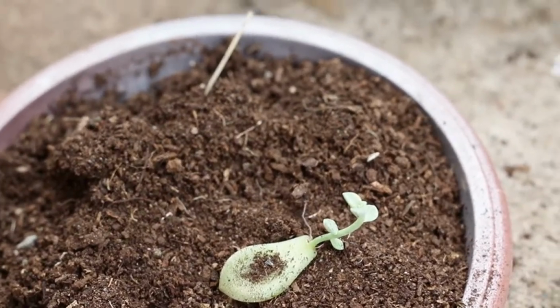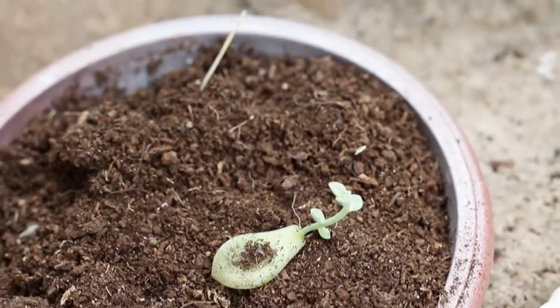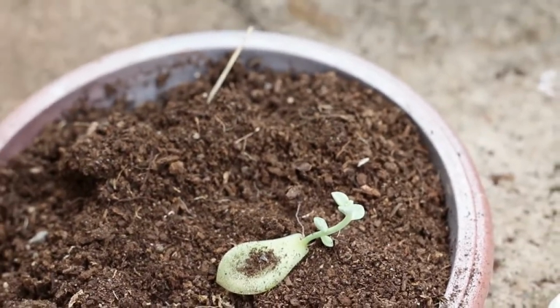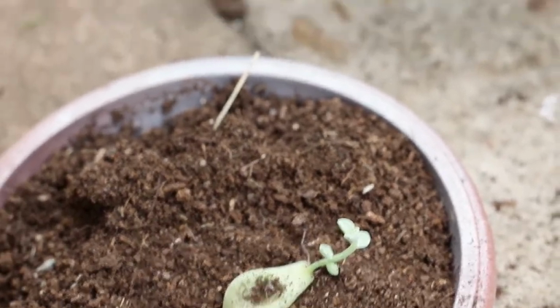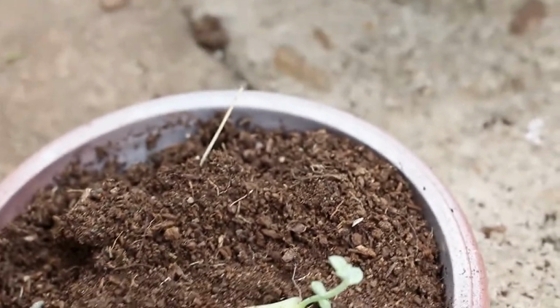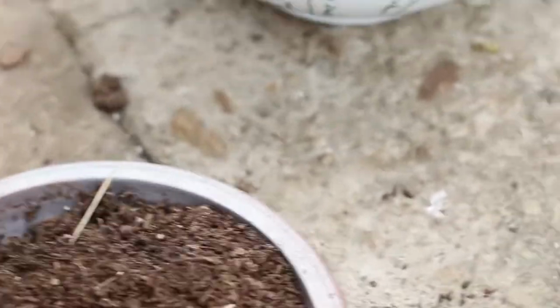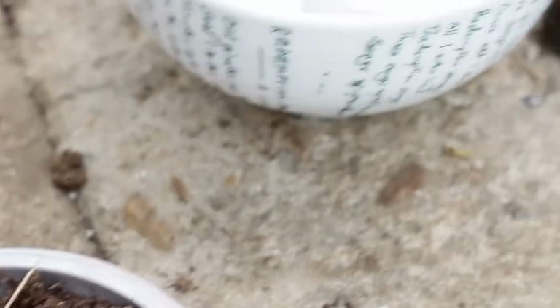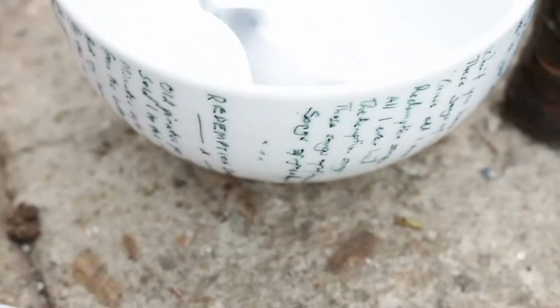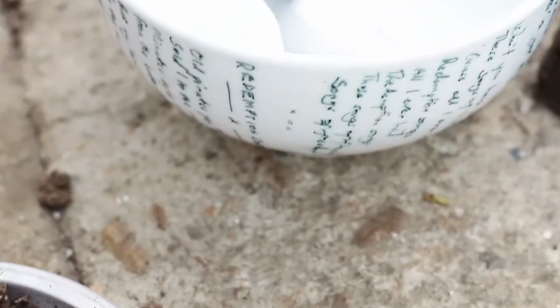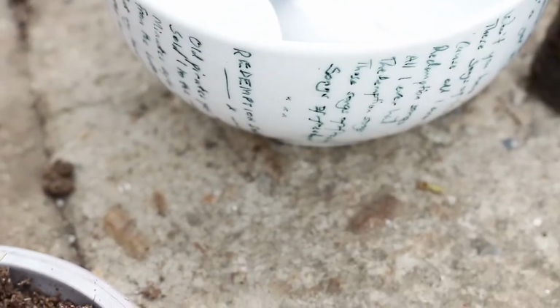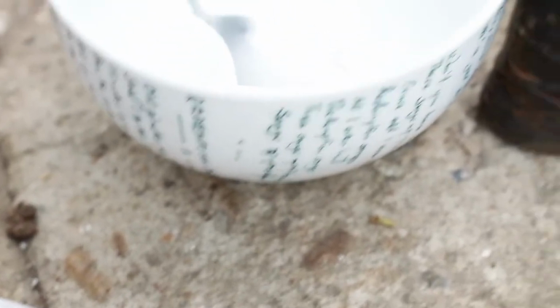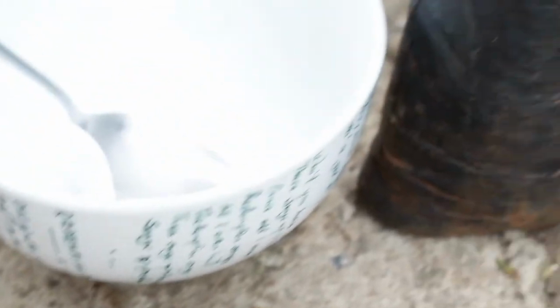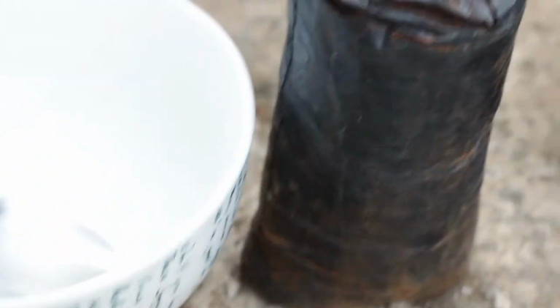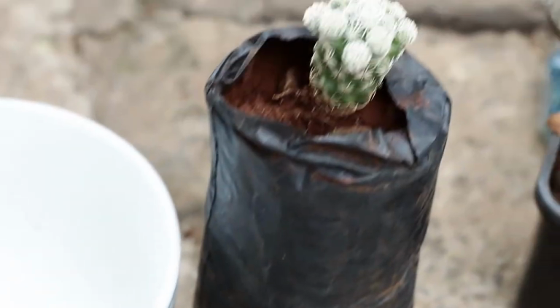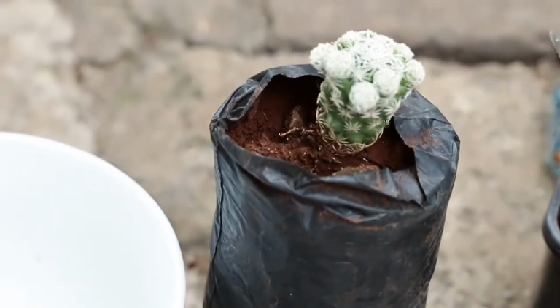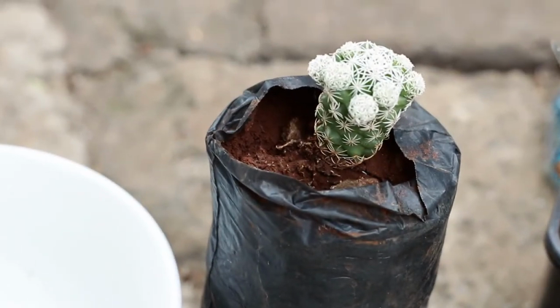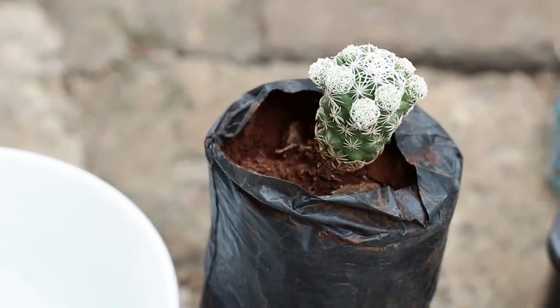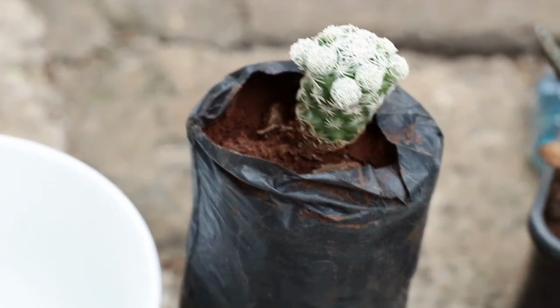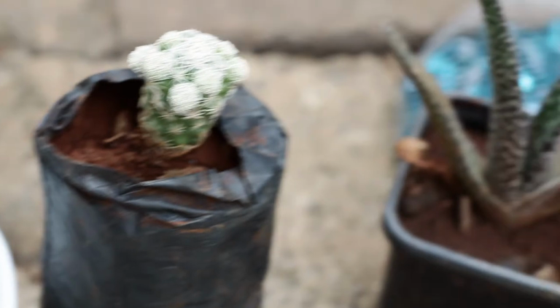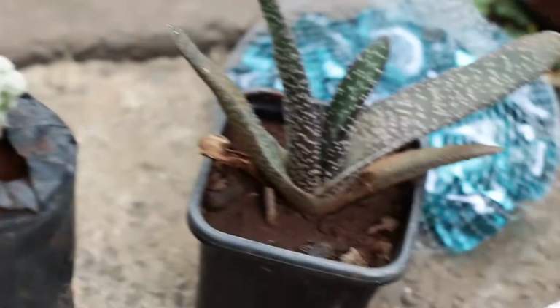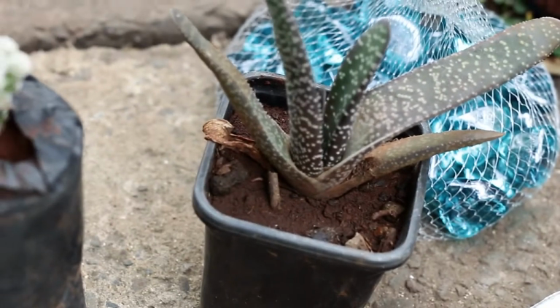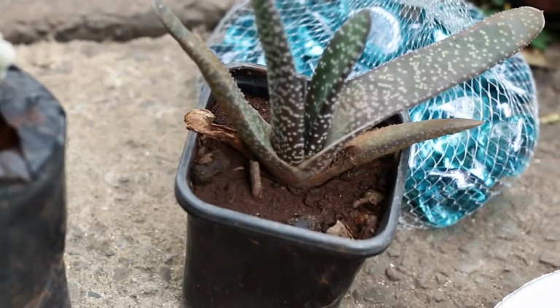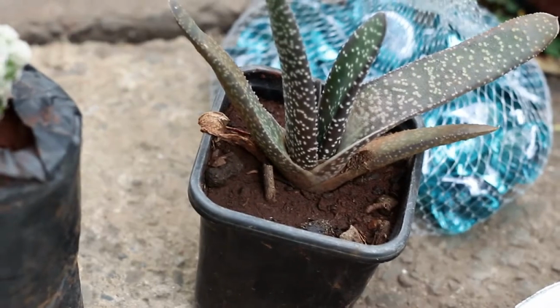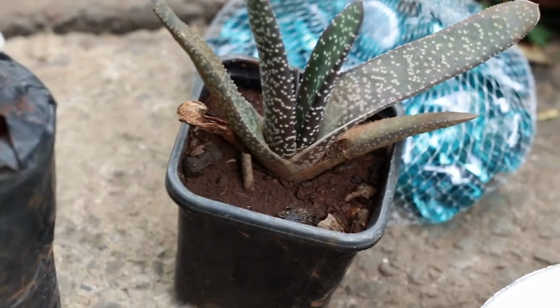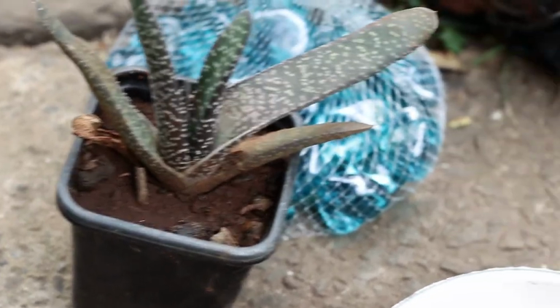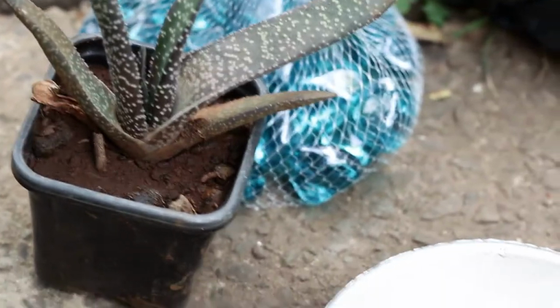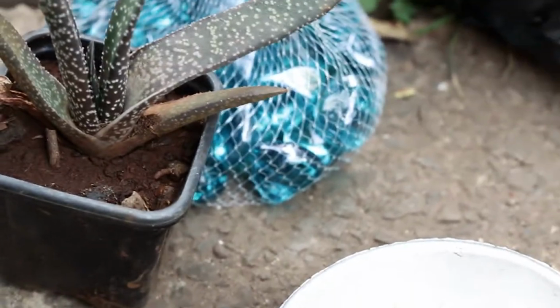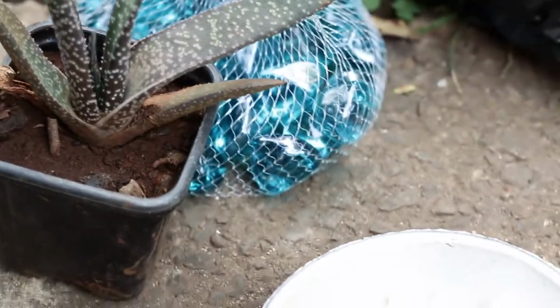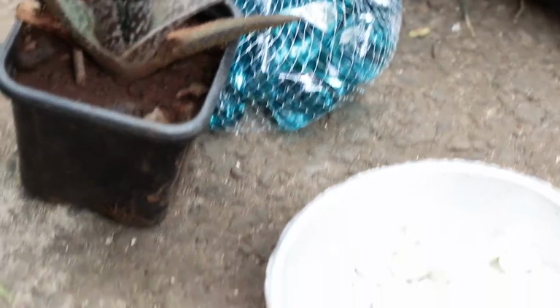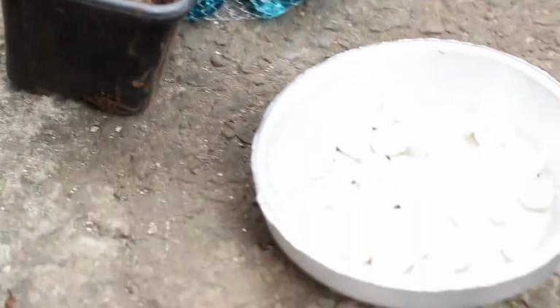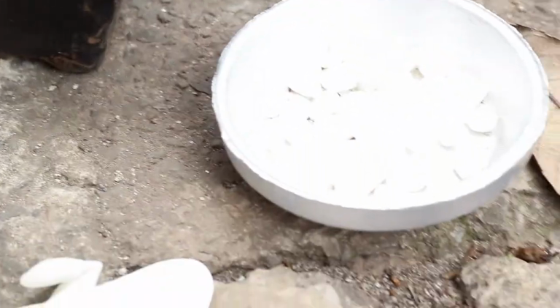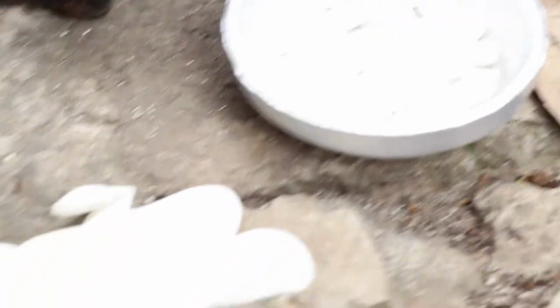This is a plant I had propagated and it's going to go into the bowl to grow into a bigger one. Then this is a cute cactus — this is probably from the aloe vera family. Technically, we're just planting succulents.